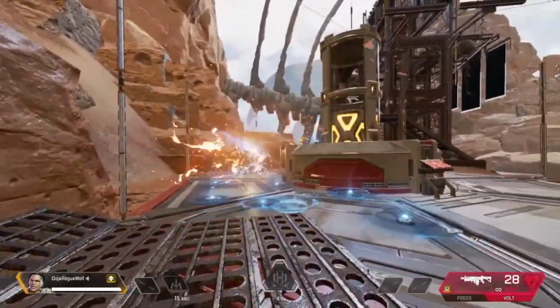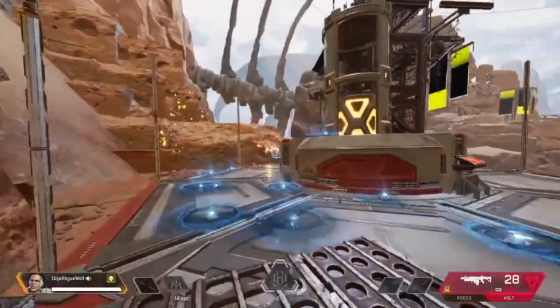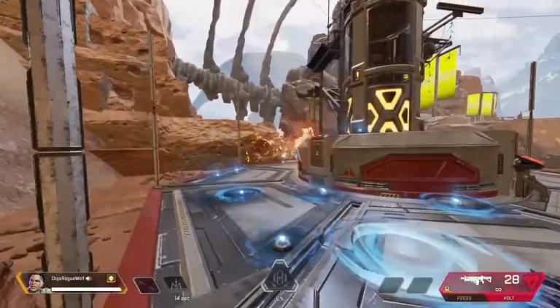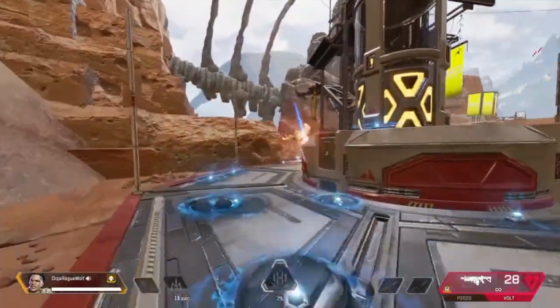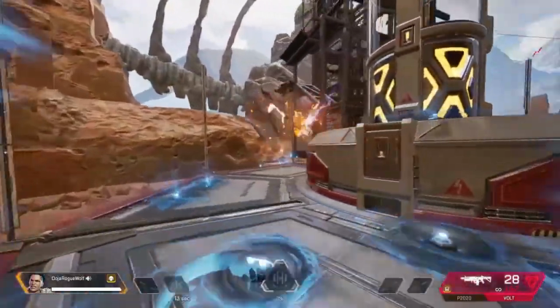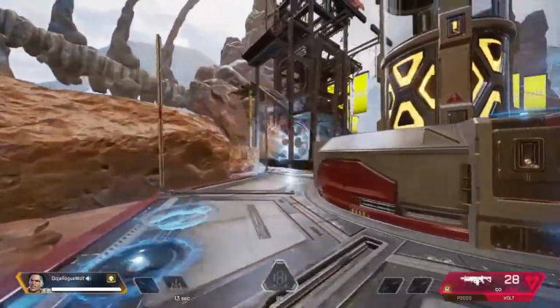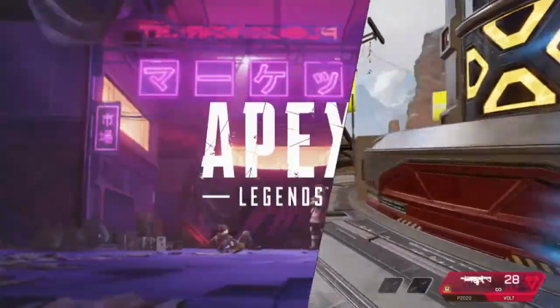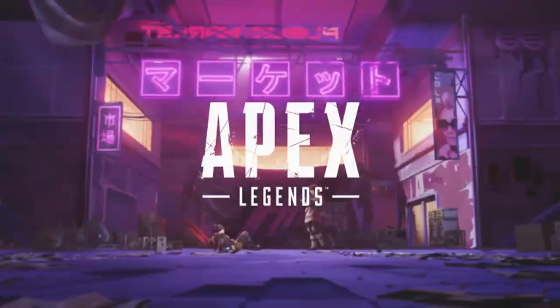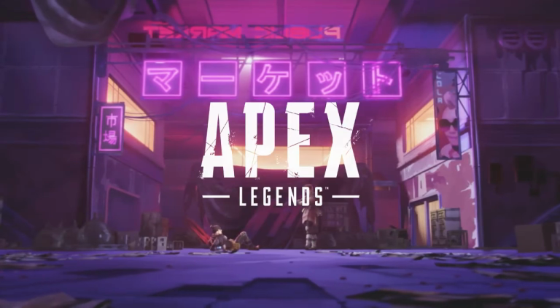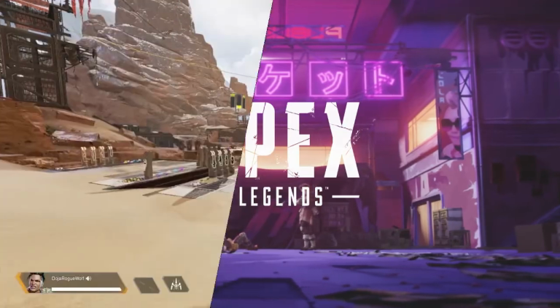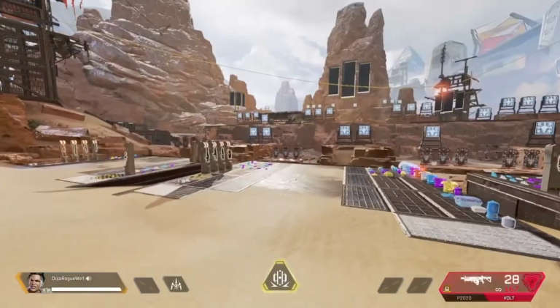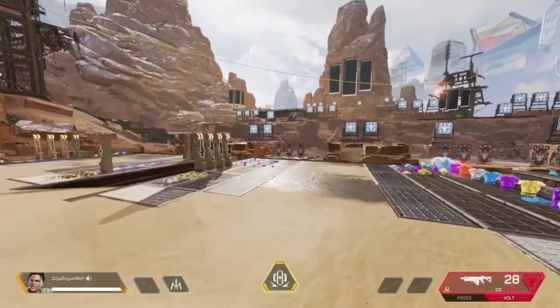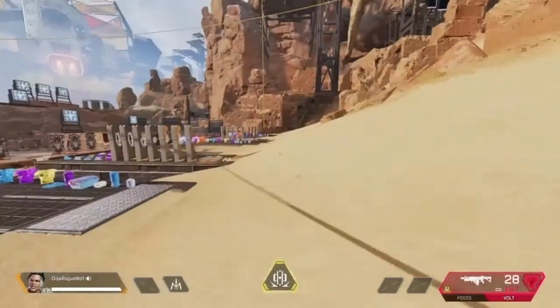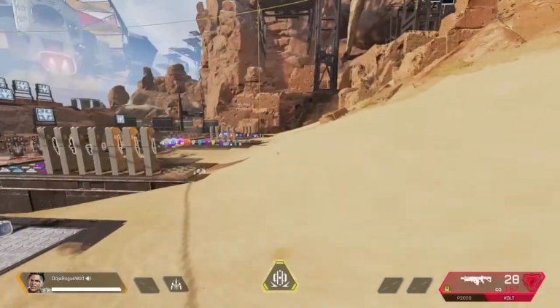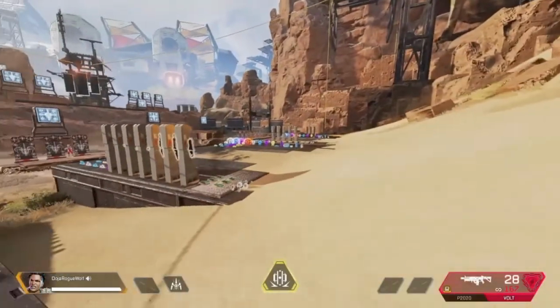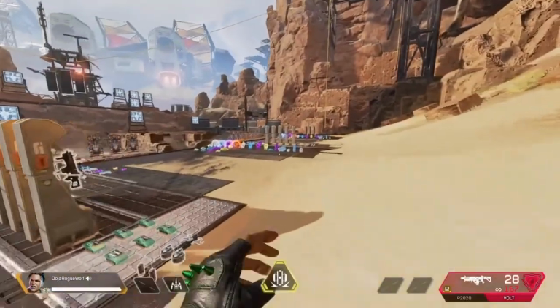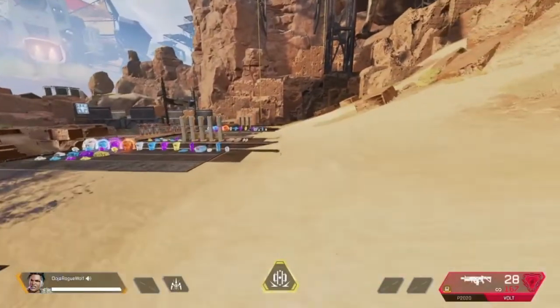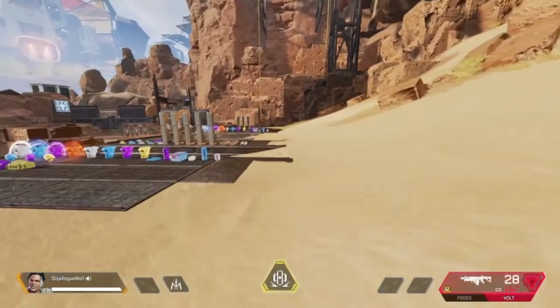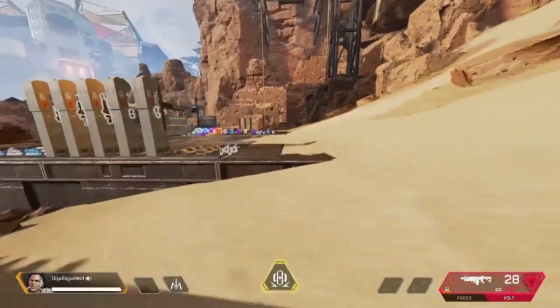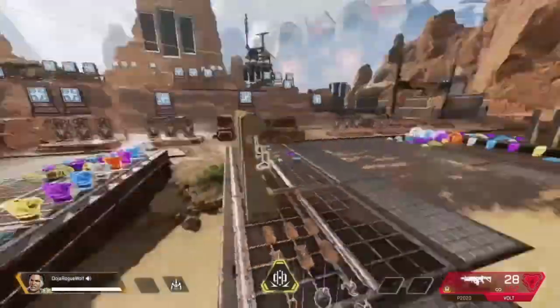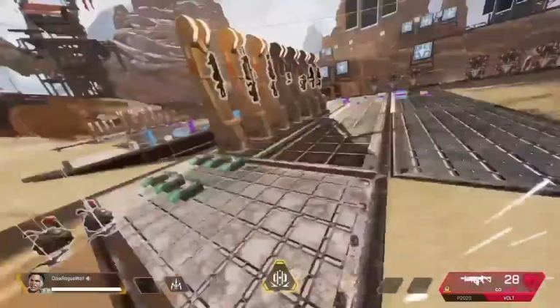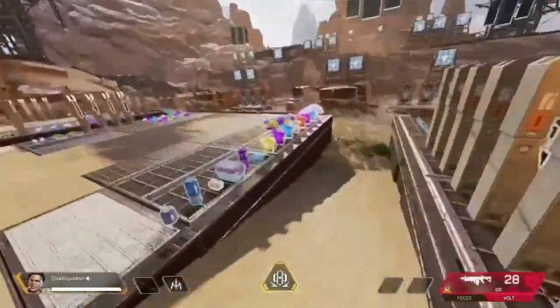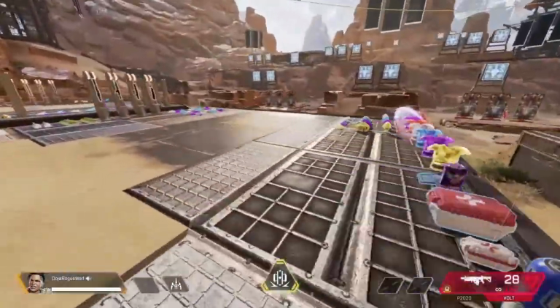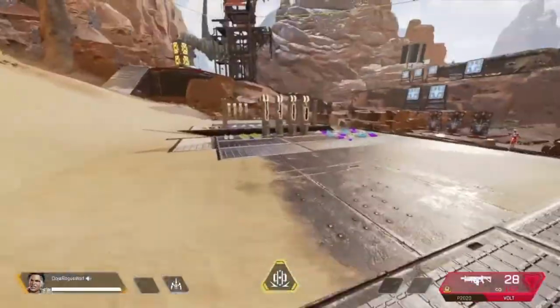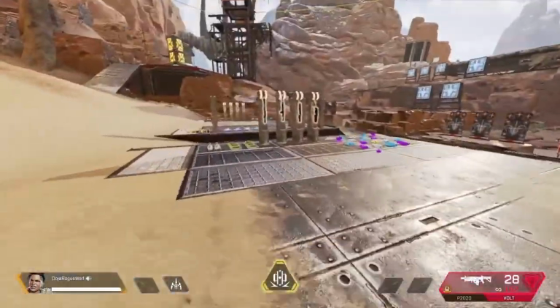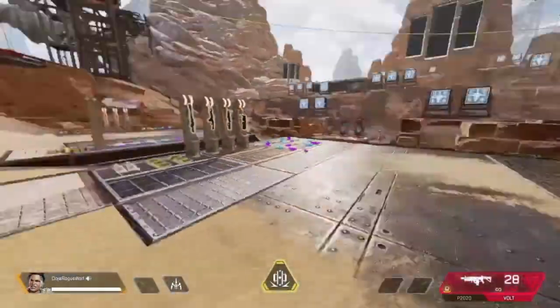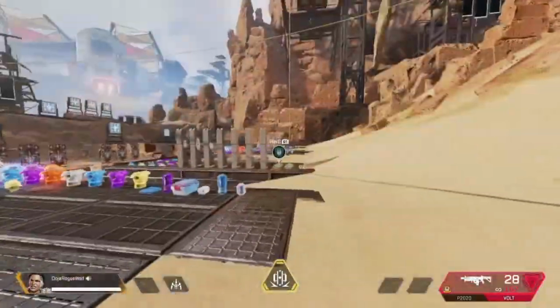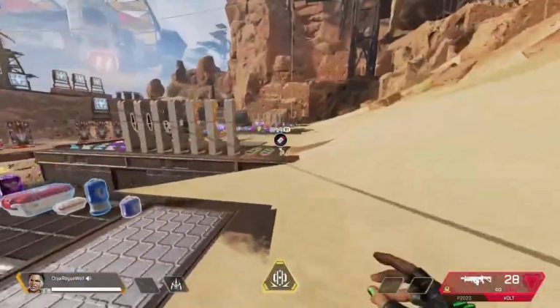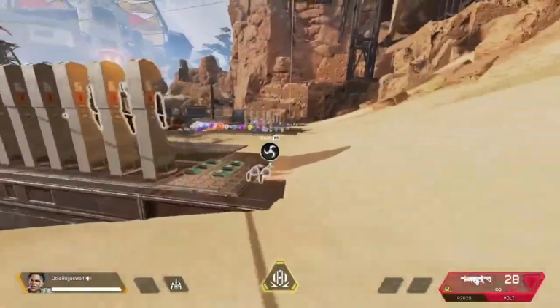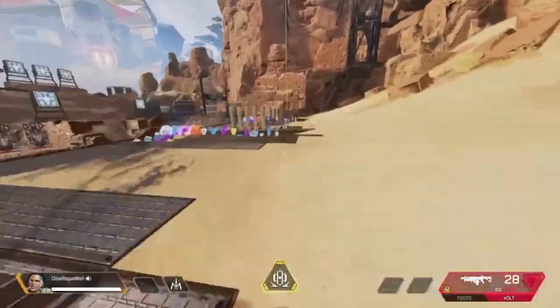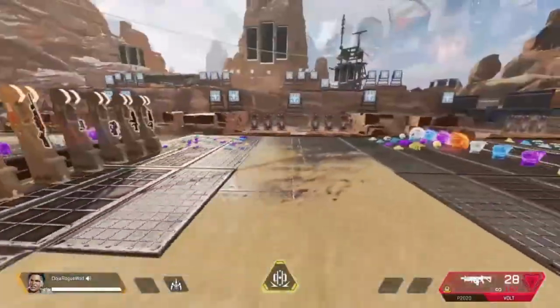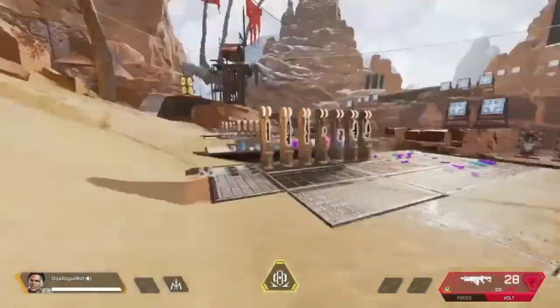It's pretty chaotic. It is your boy dozerogewolf, and in today's video I got a little bit of a tip or a trick with Maggie's ultimate — you can basically turn Maggie's ultimate into a giant spinning fireball.